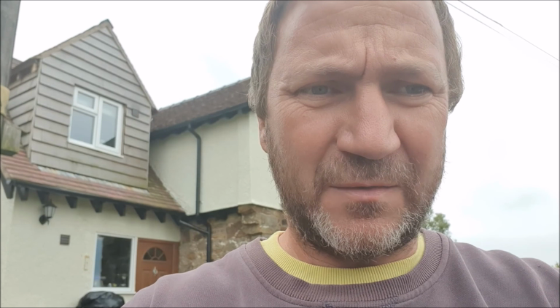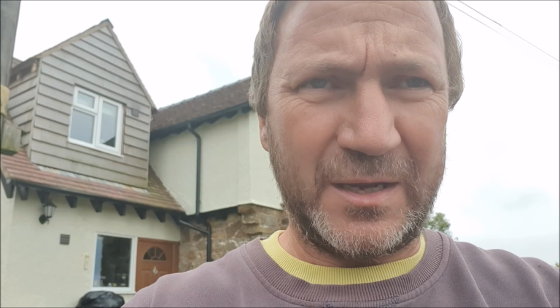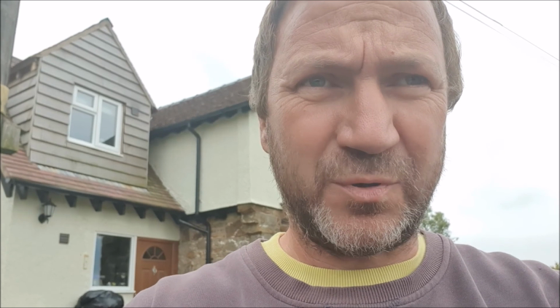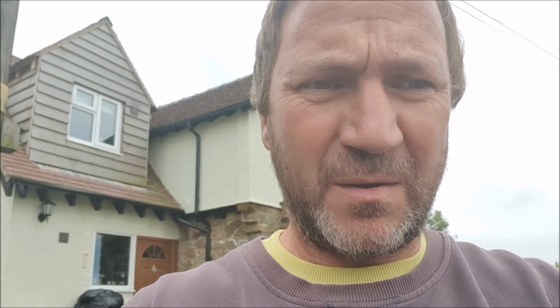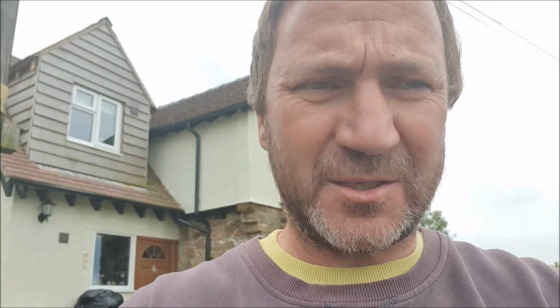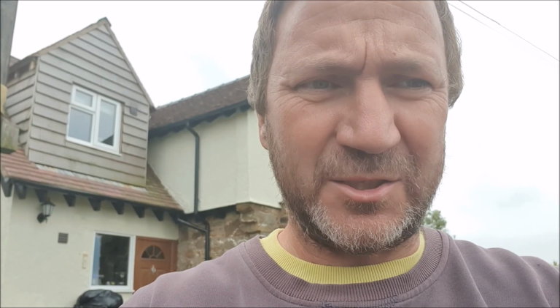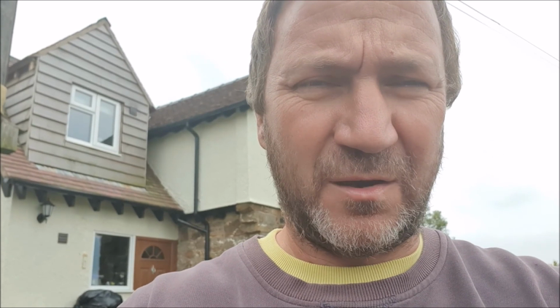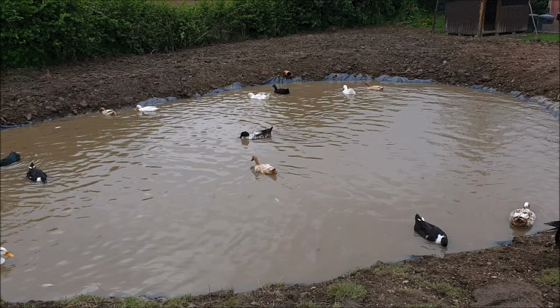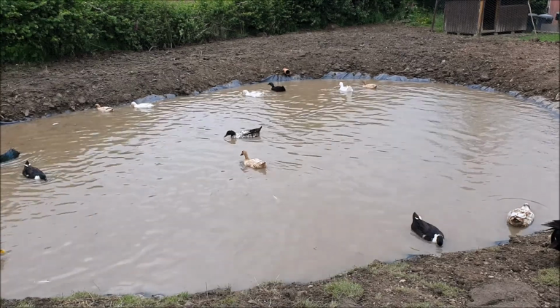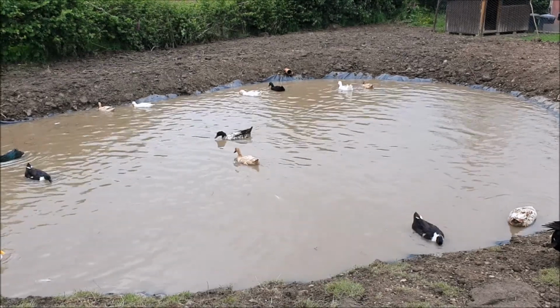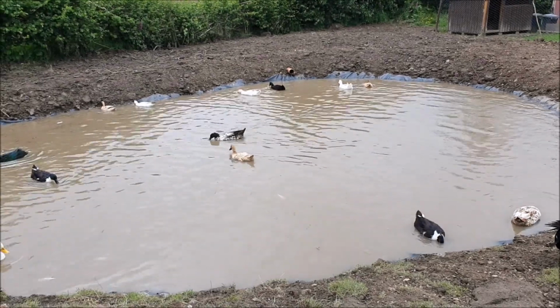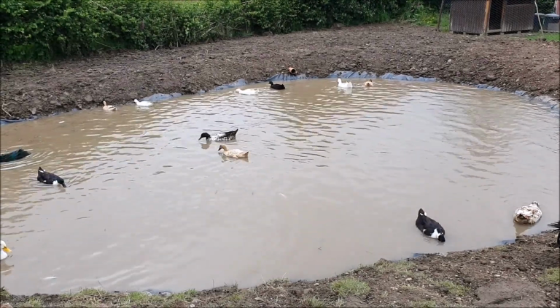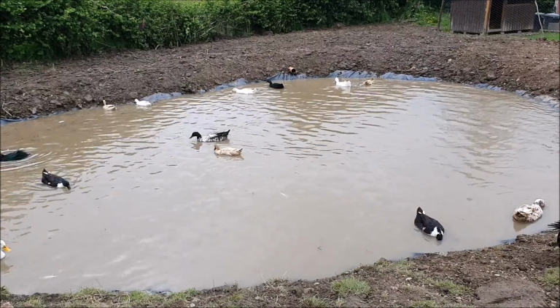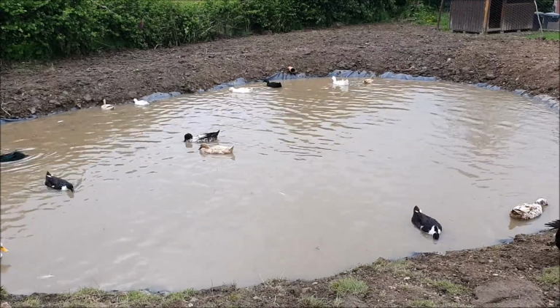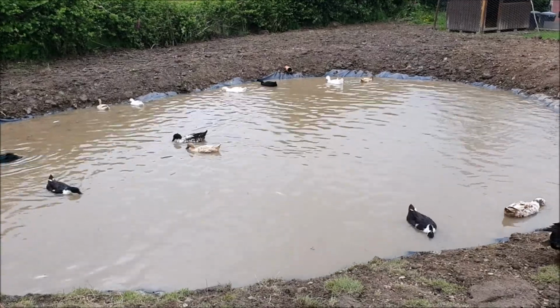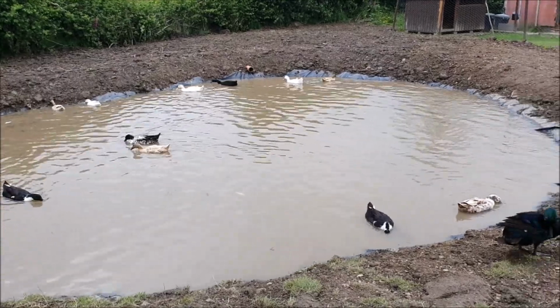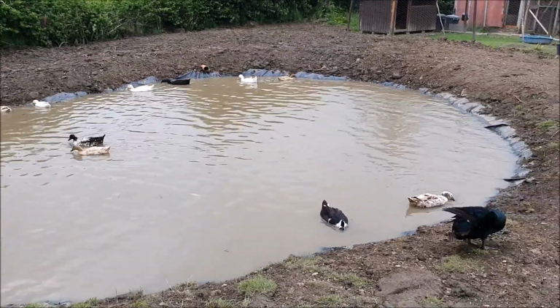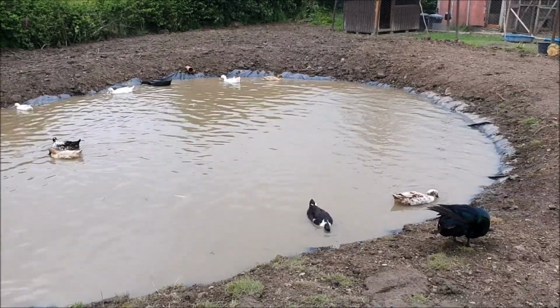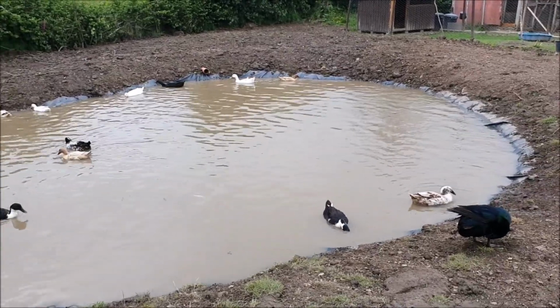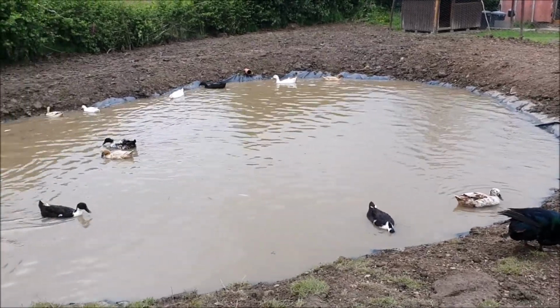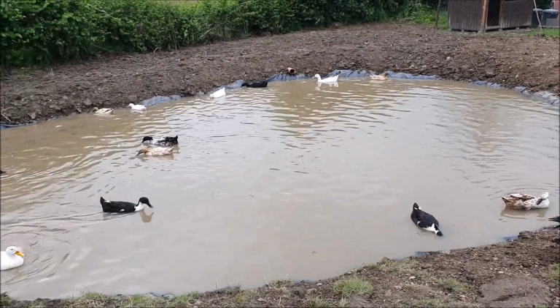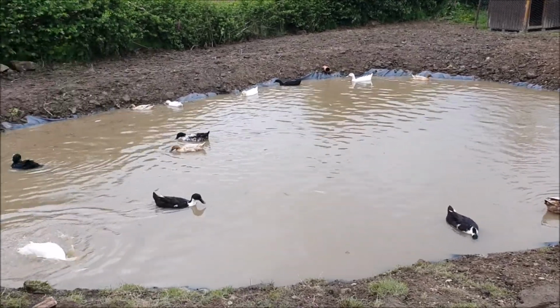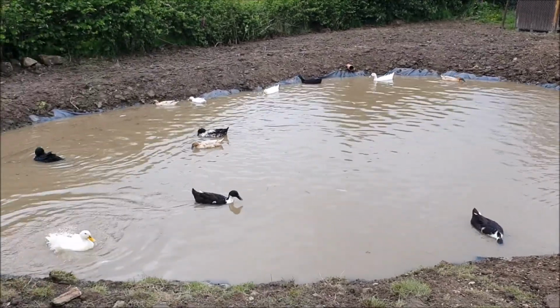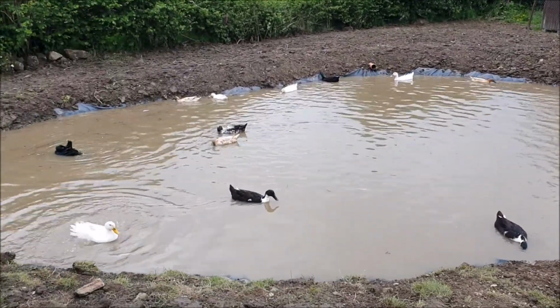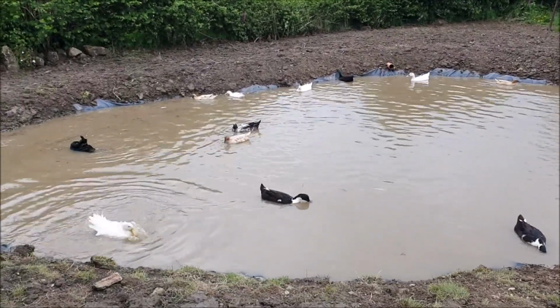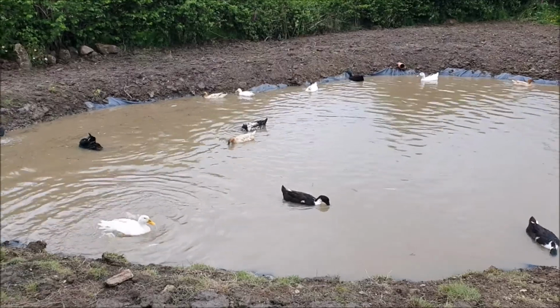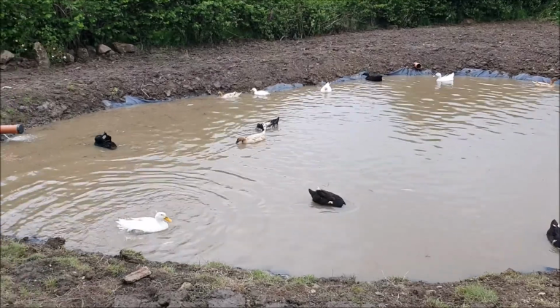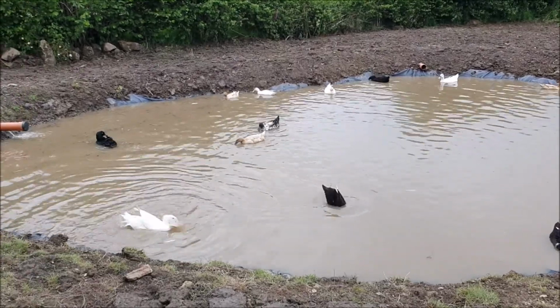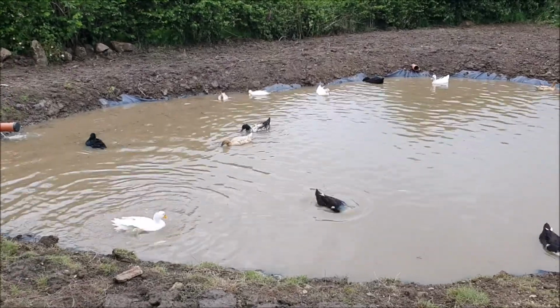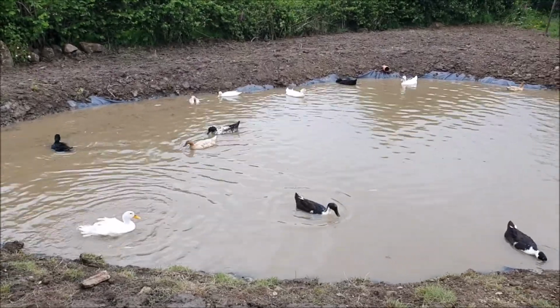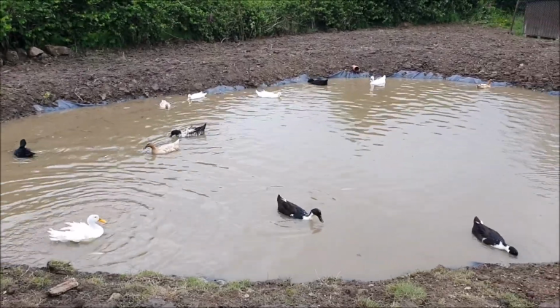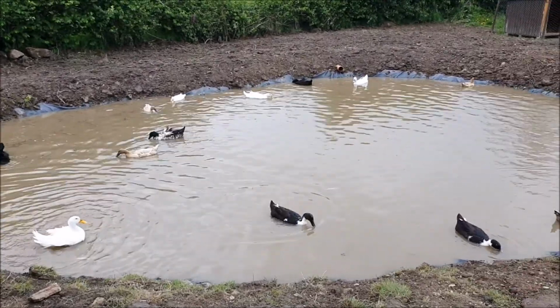Just have a look at it now — it's possibly about six inches half full. She just needs to cover that liner up a little bit more and she's done, so really happy about that. The ducks are happy and everything looks absolutely superb.